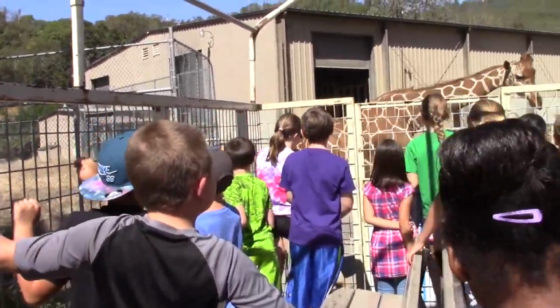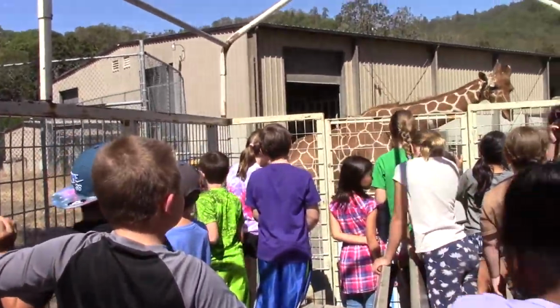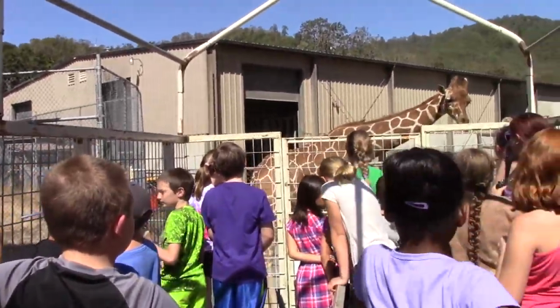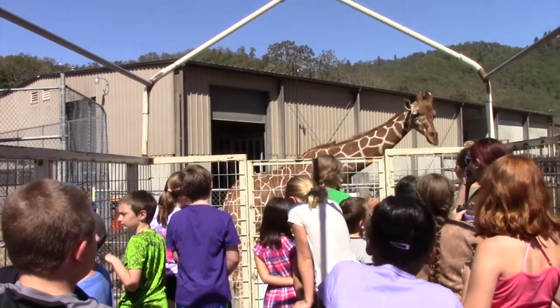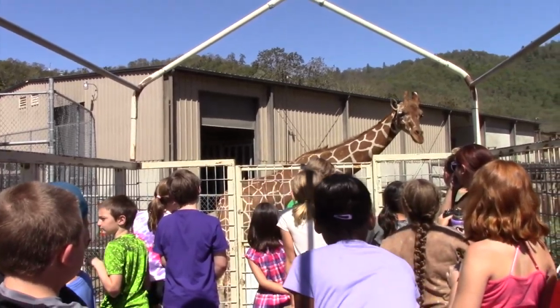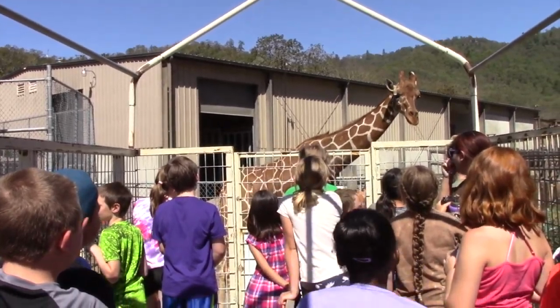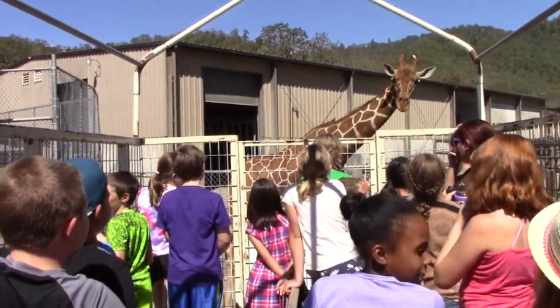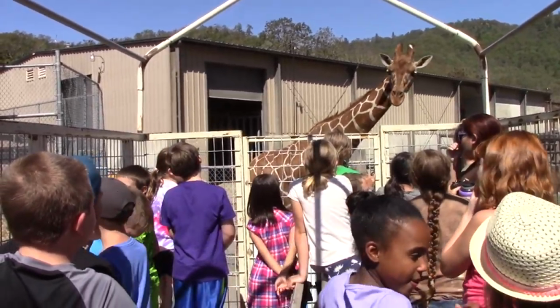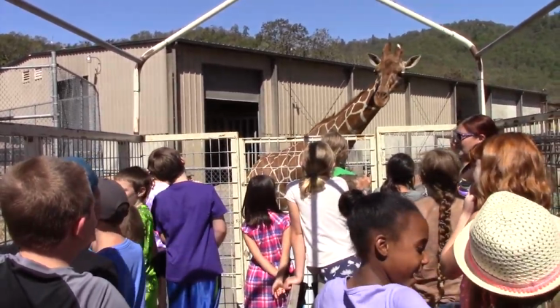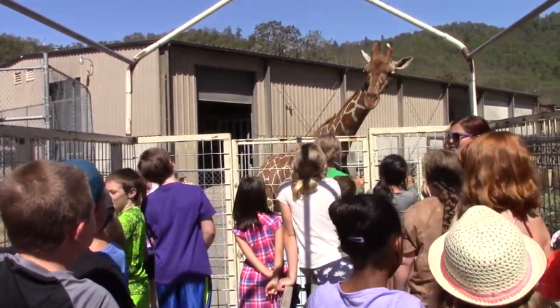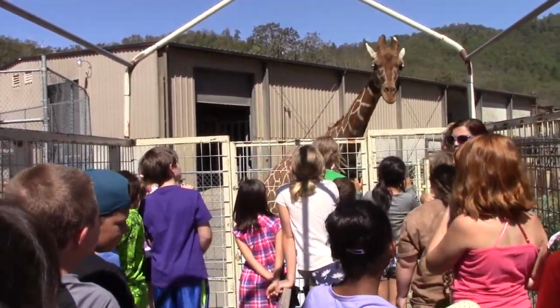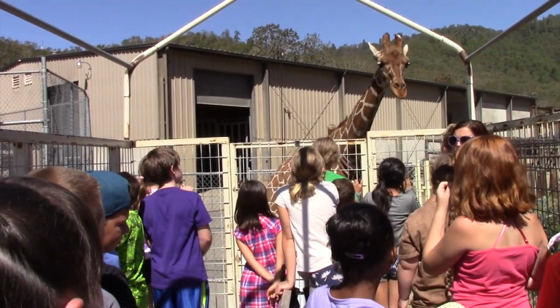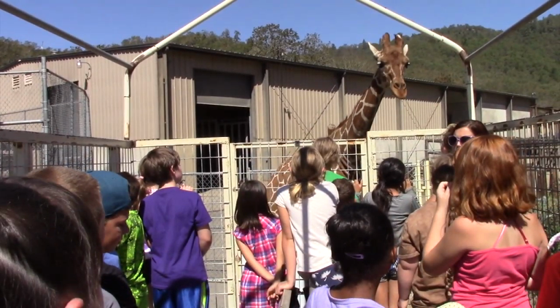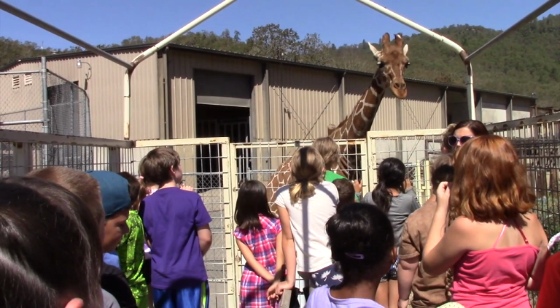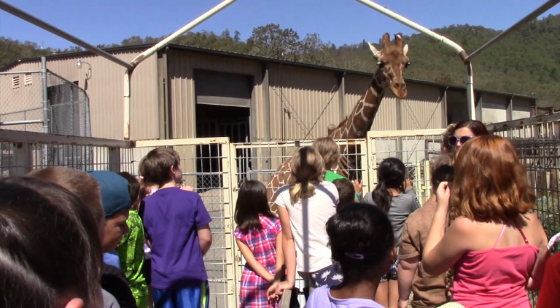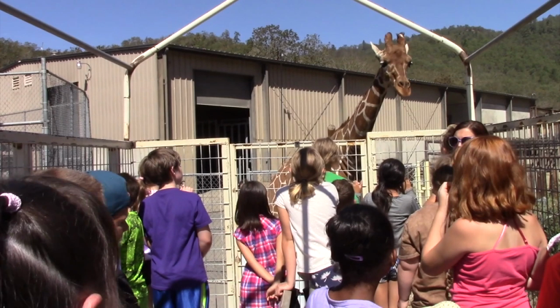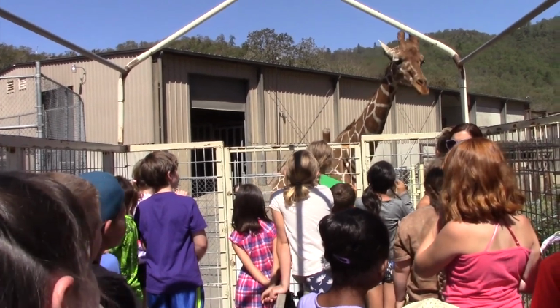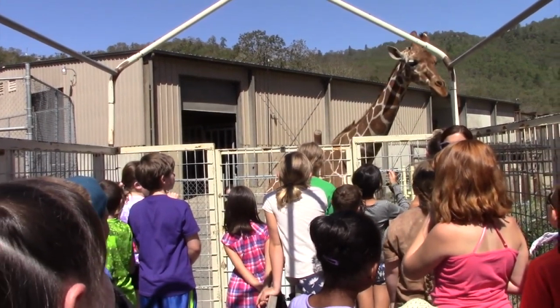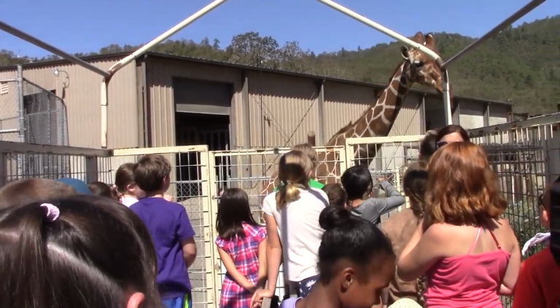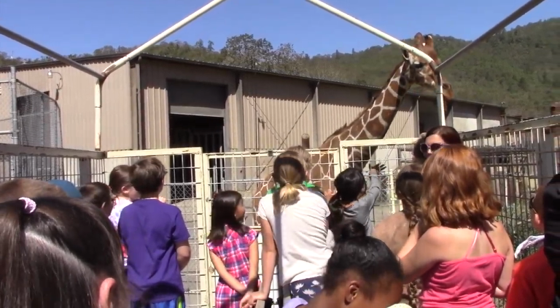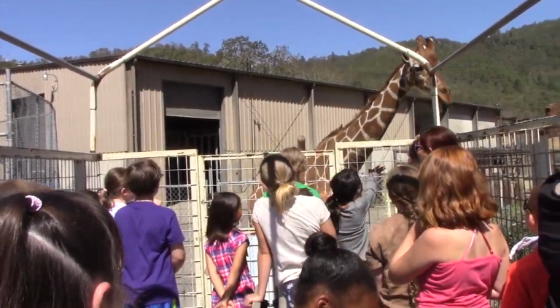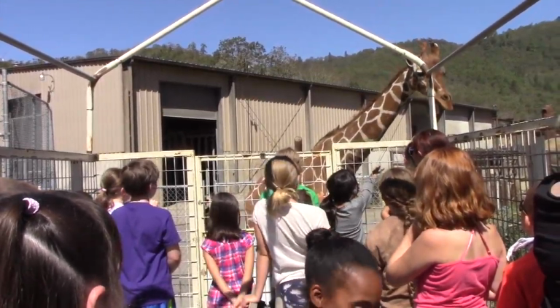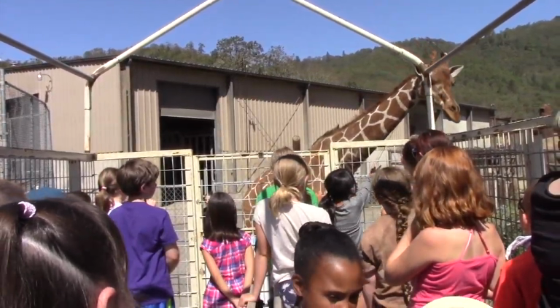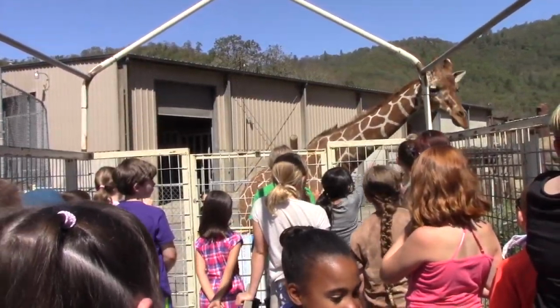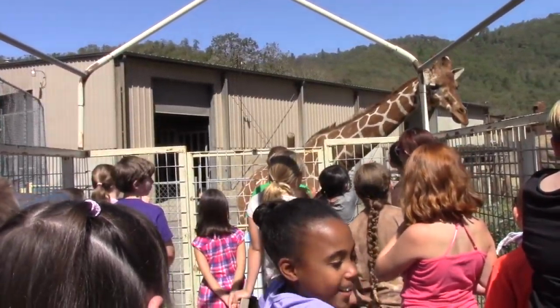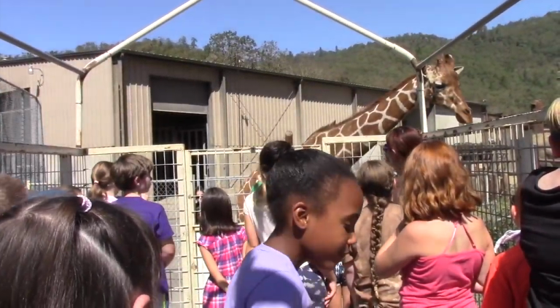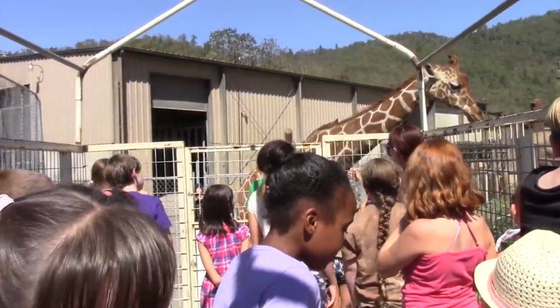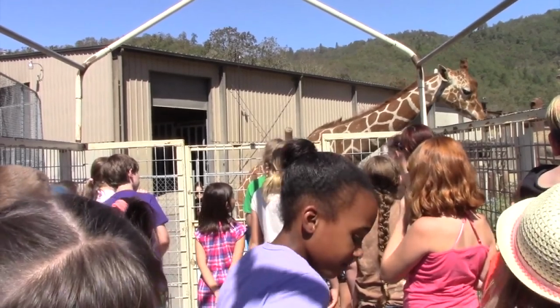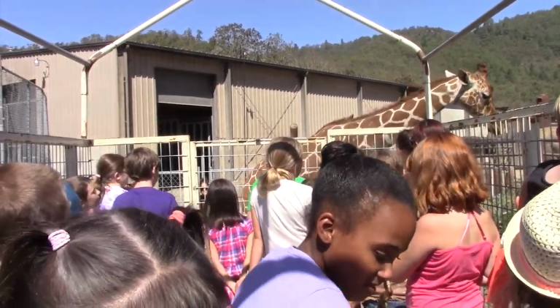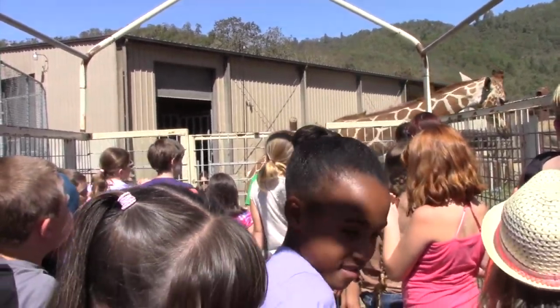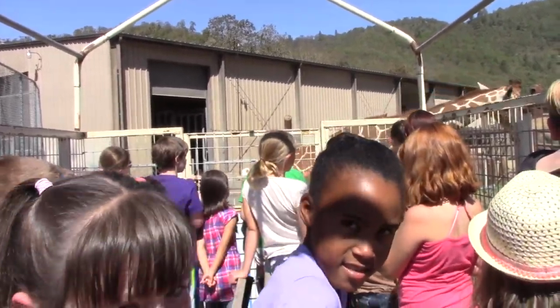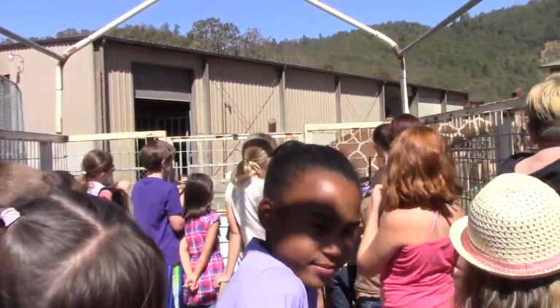Sadly, giraffes in the wild are not doing so well. Poaching and habitat loss are putting them in danger of extinction. Most would agree that these marvelous mammals are worthy of our protection.